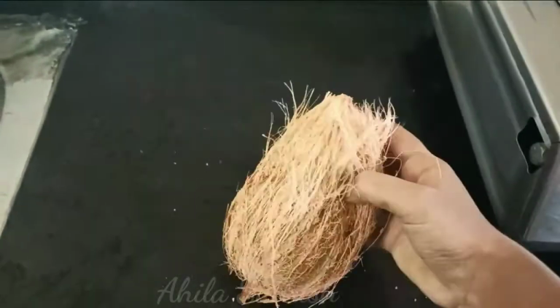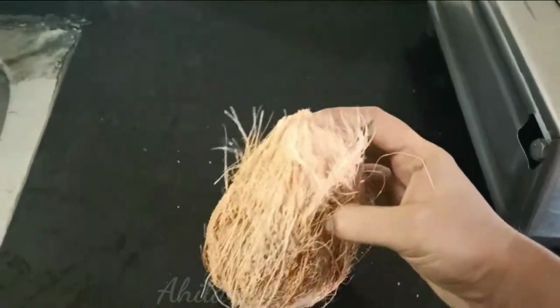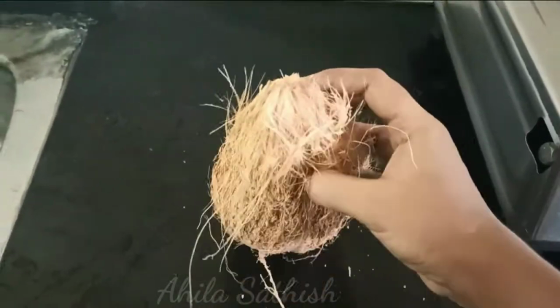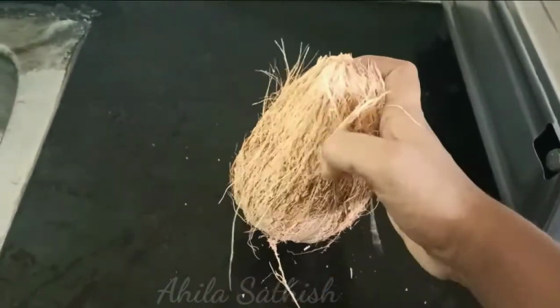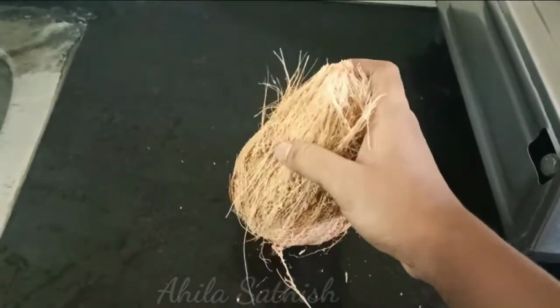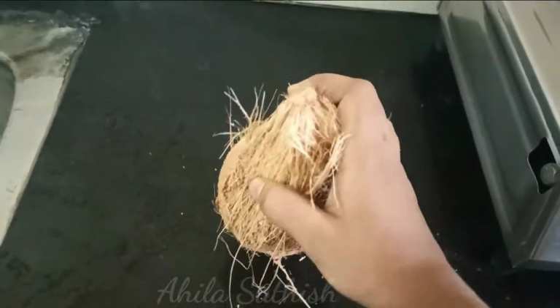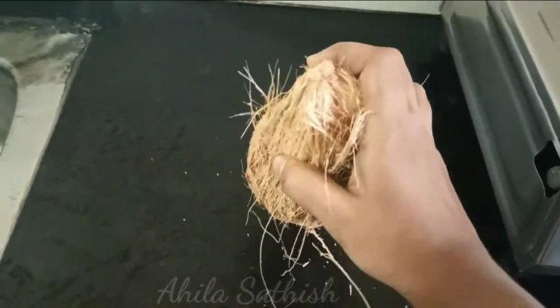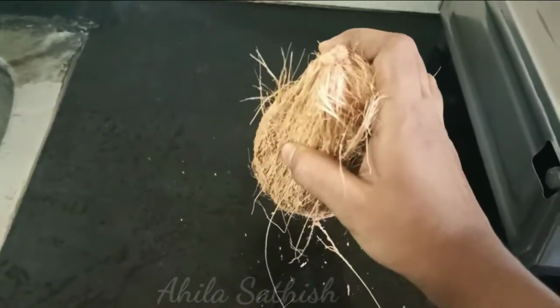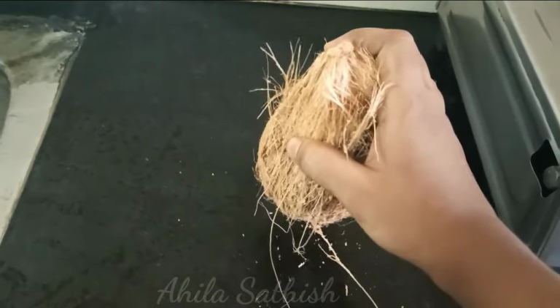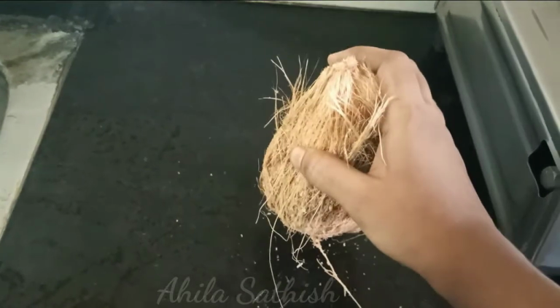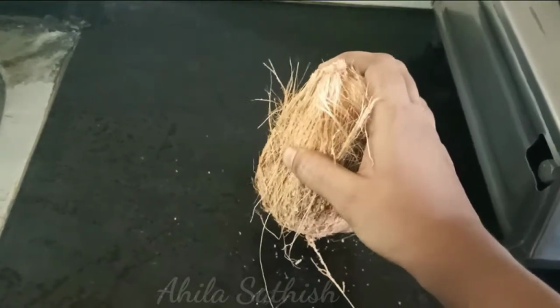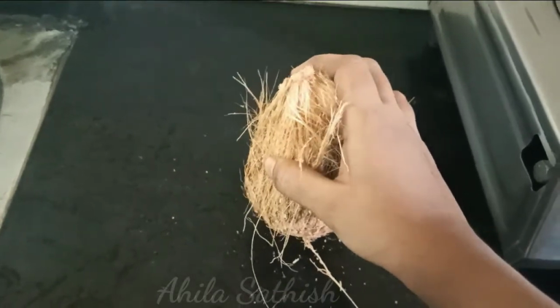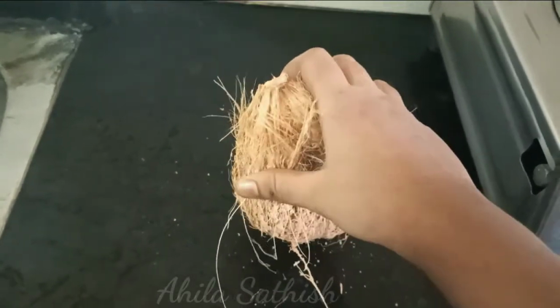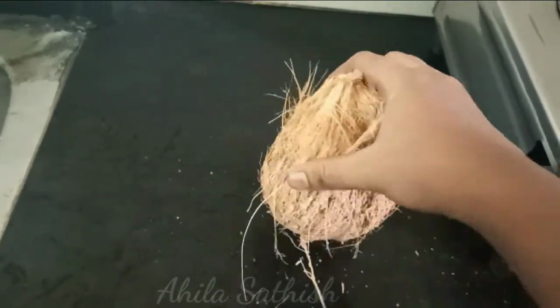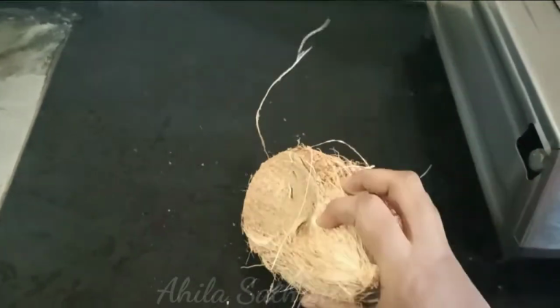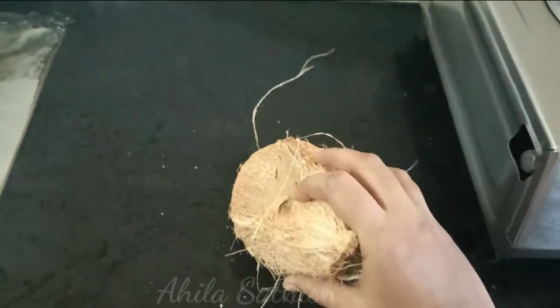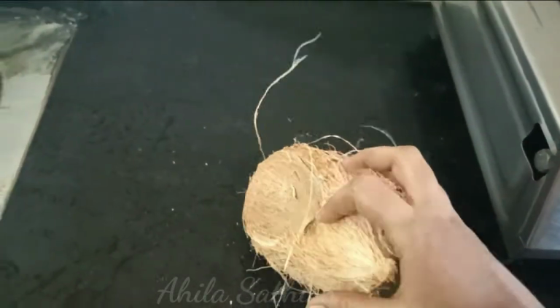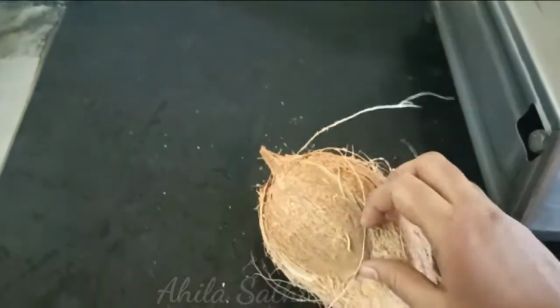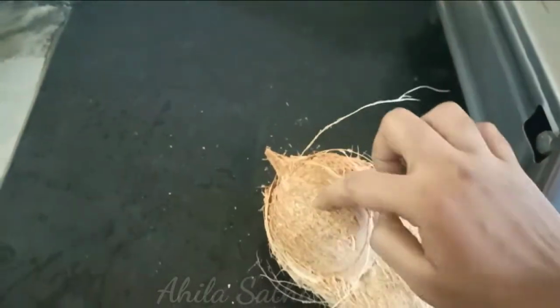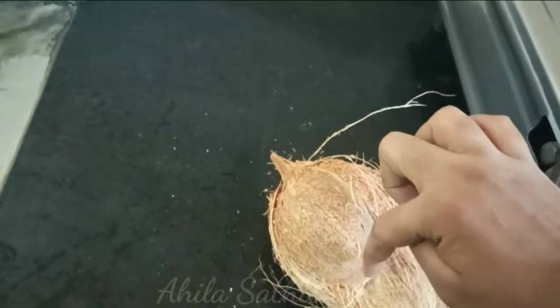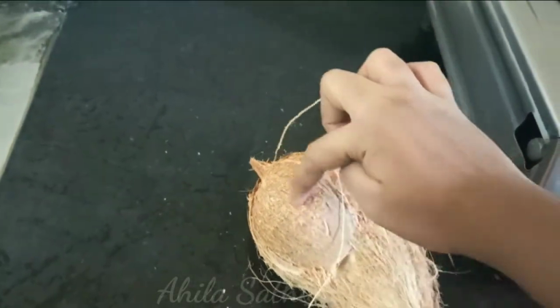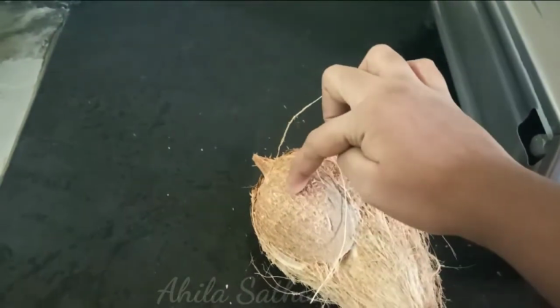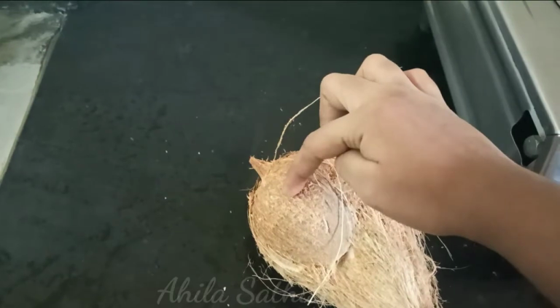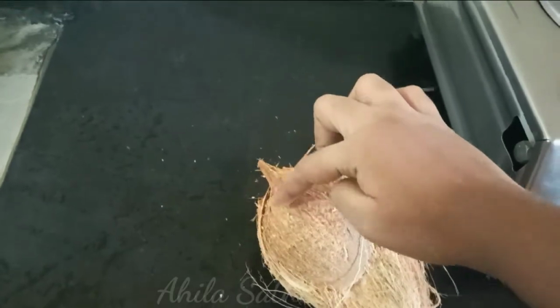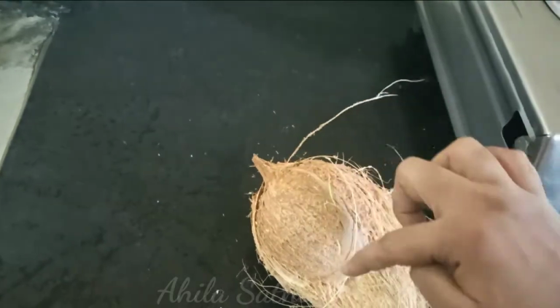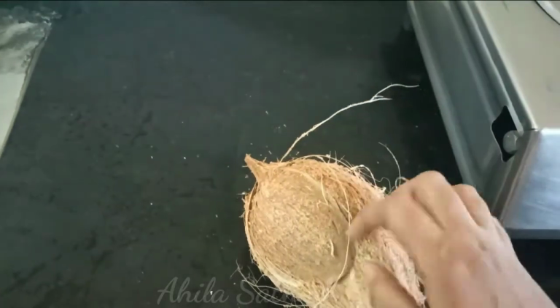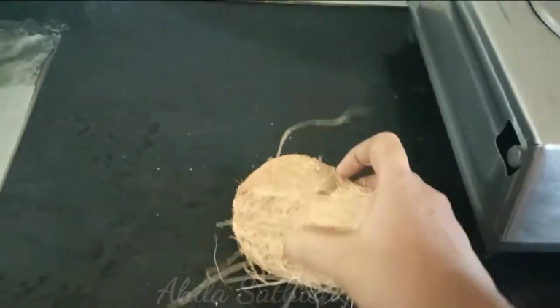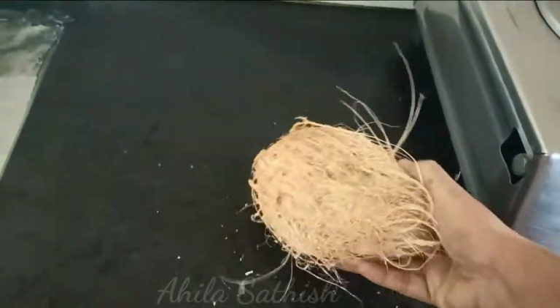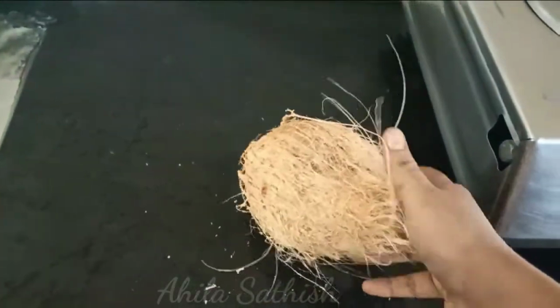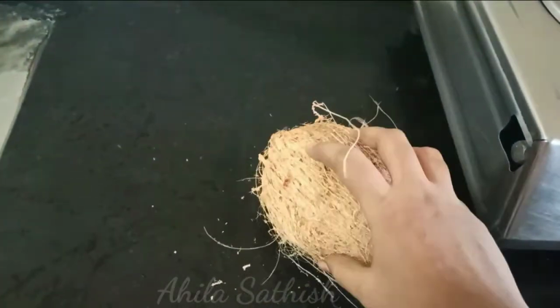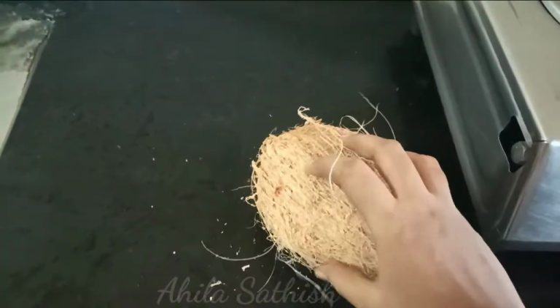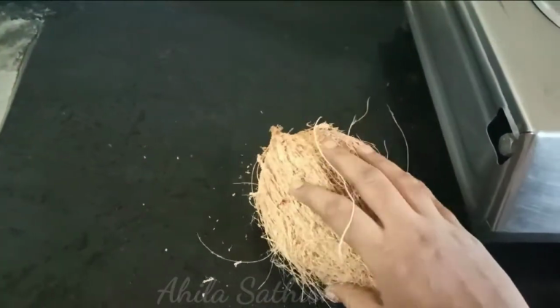Put it in the bowl and you can use it in the bowl.